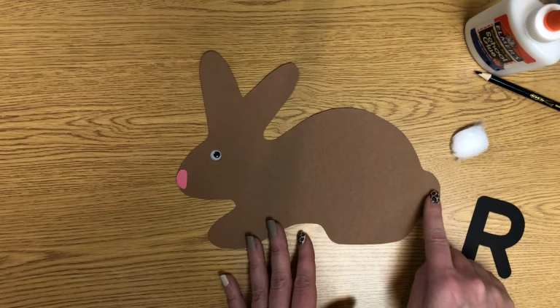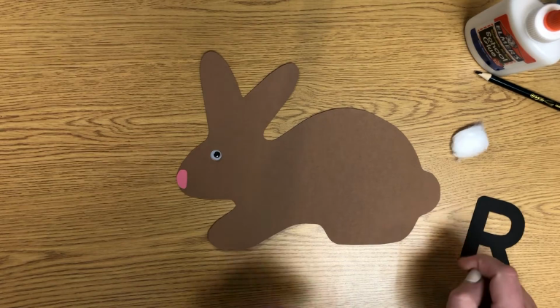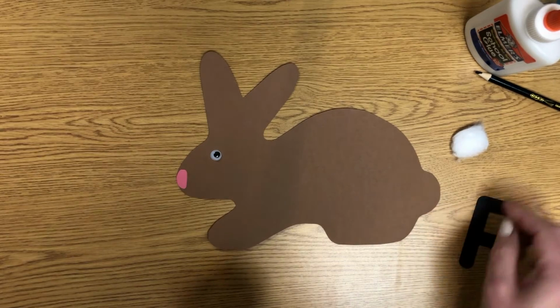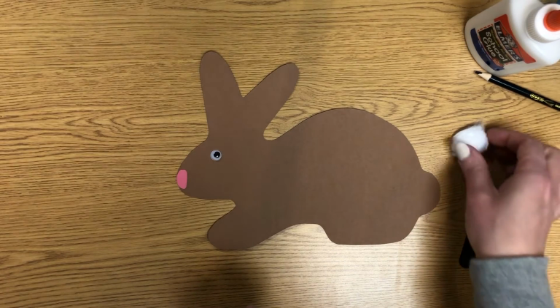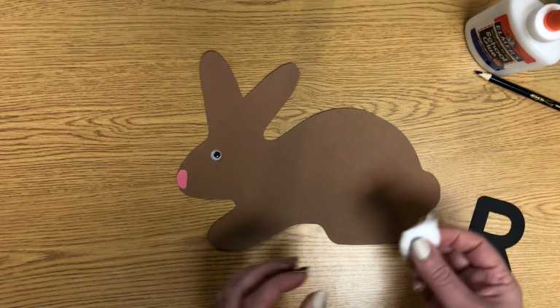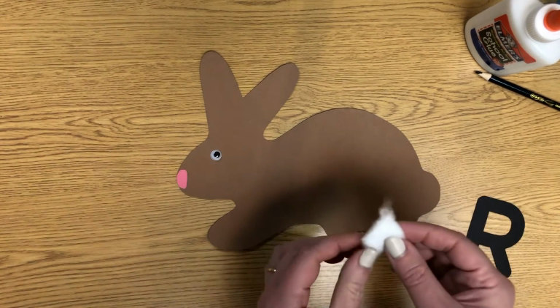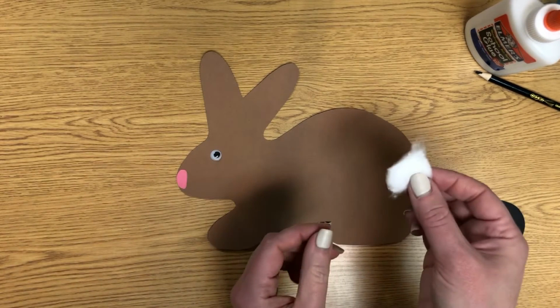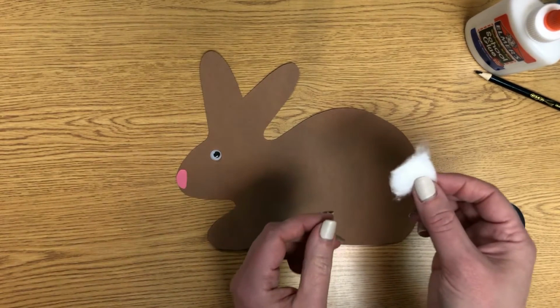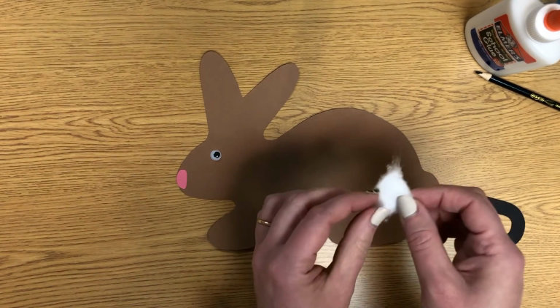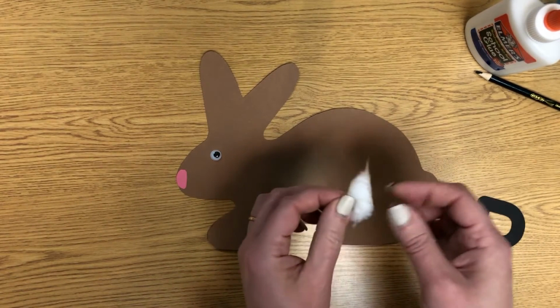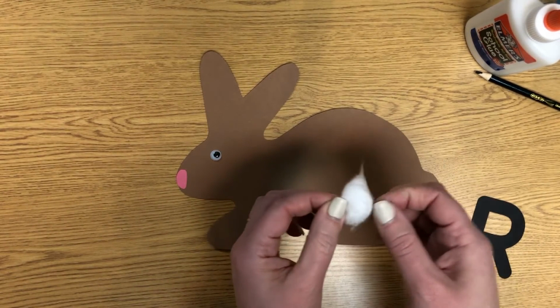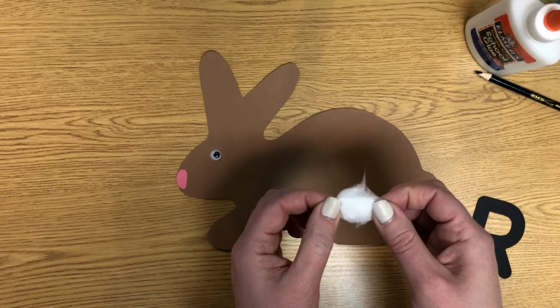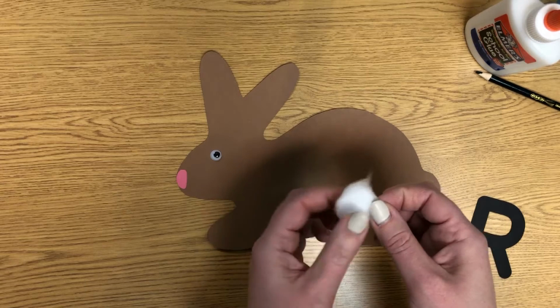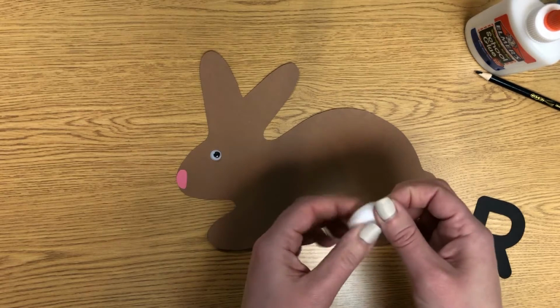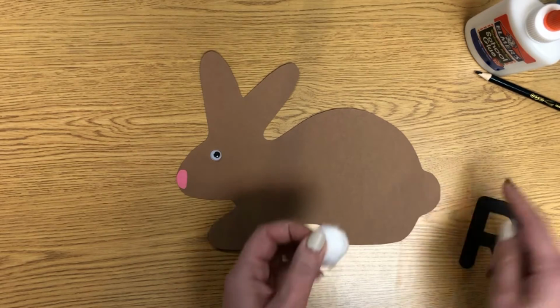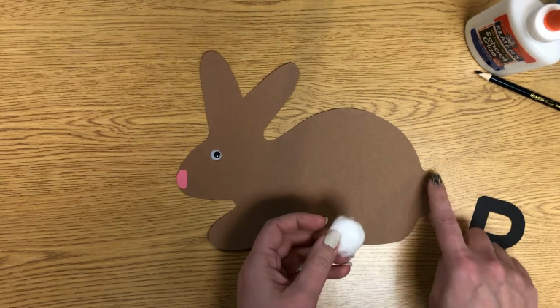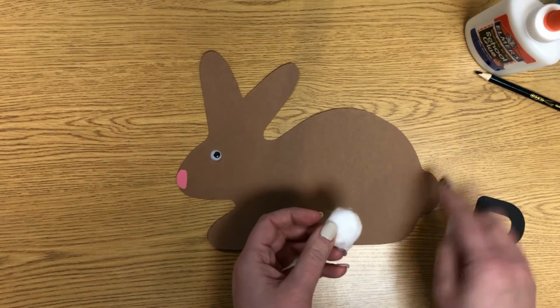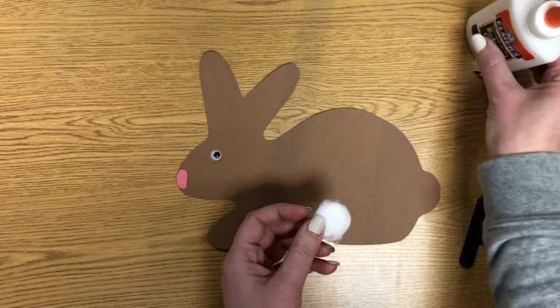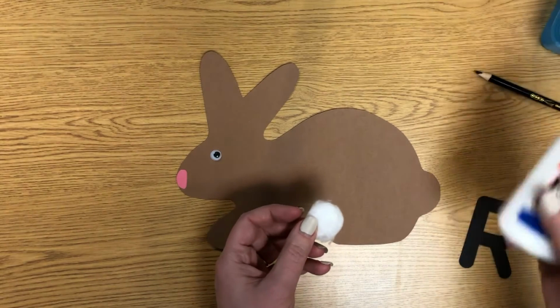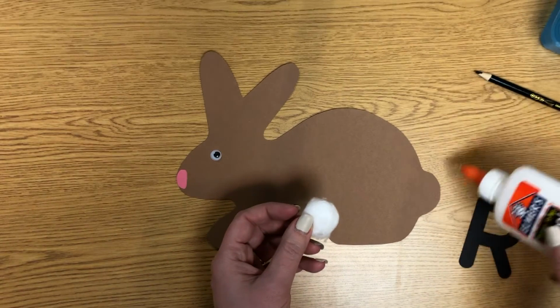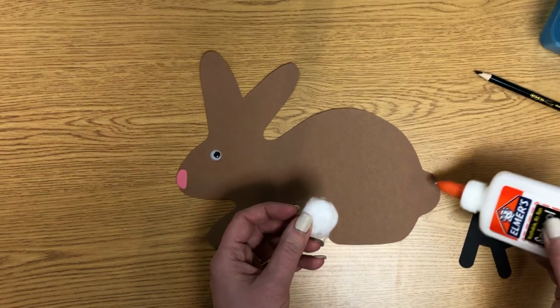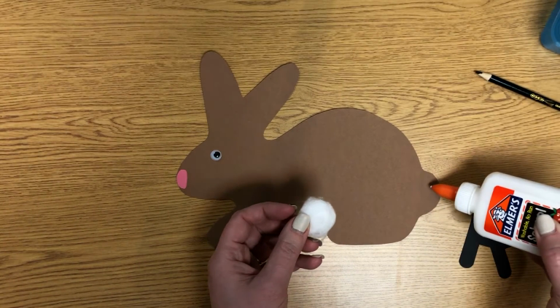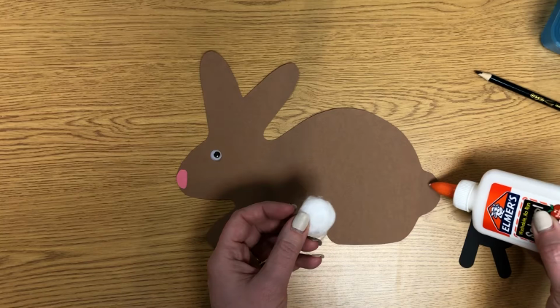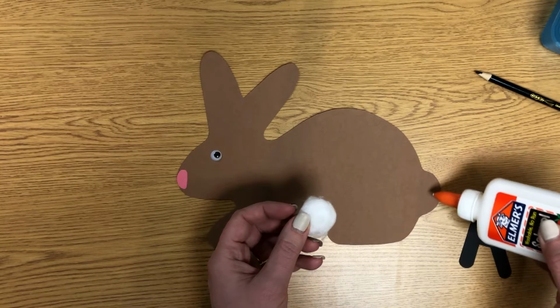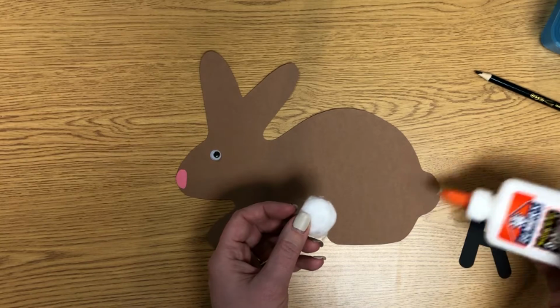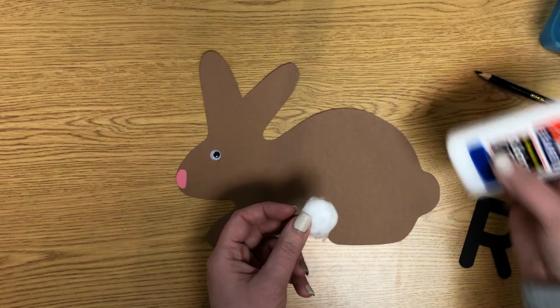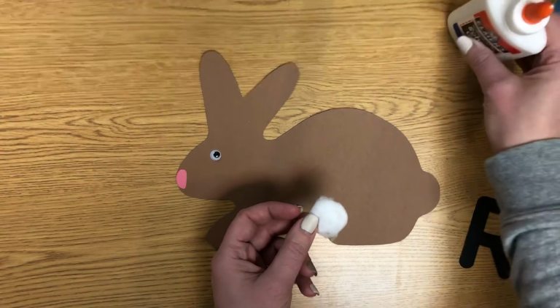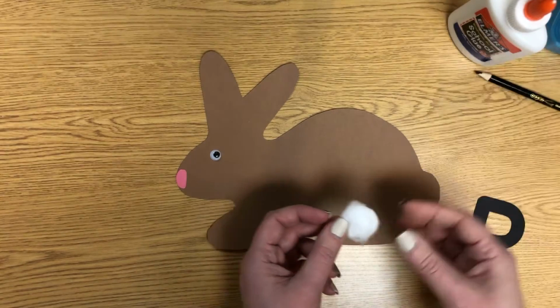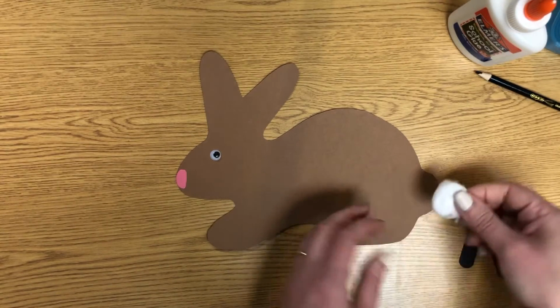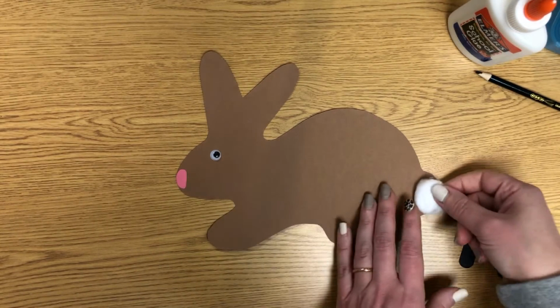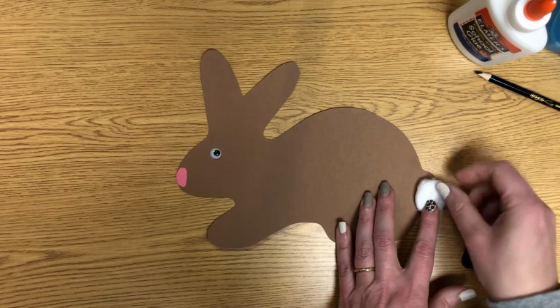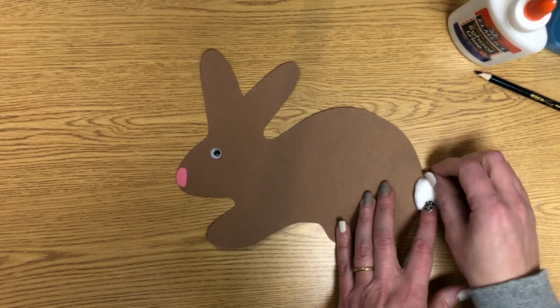Next, rabbits have a fluffy tail, so you have a little piece of cotton. You can fluff it out a little bit, then right here on his tail, use your squeezy glue — put dot, dot on there — and stick that on.